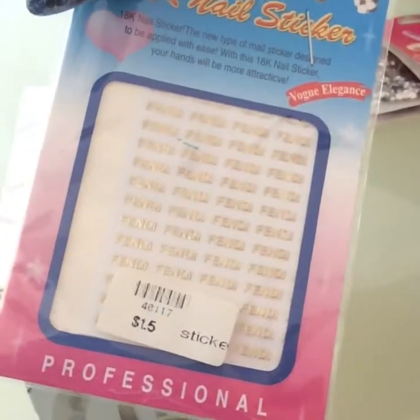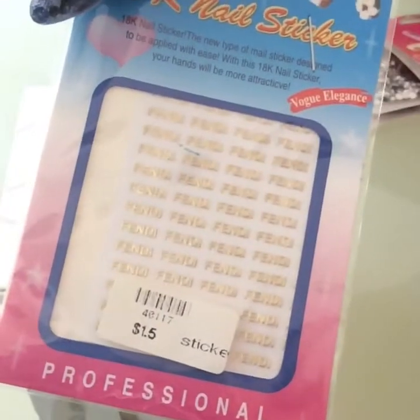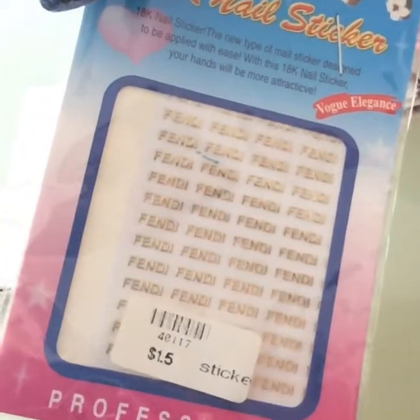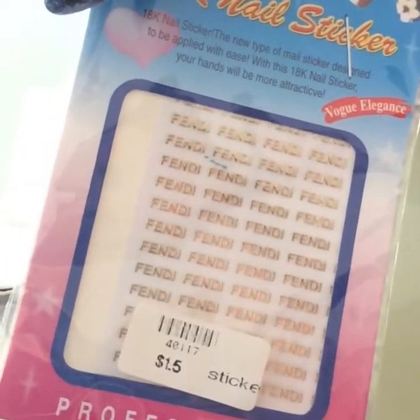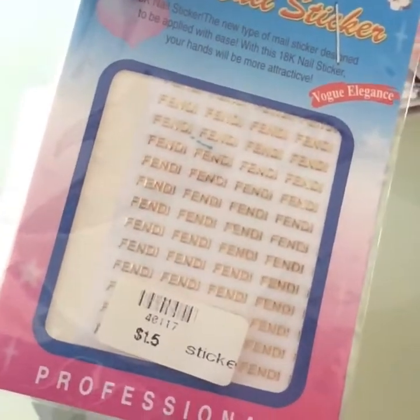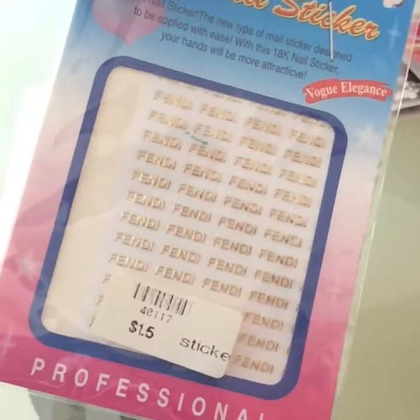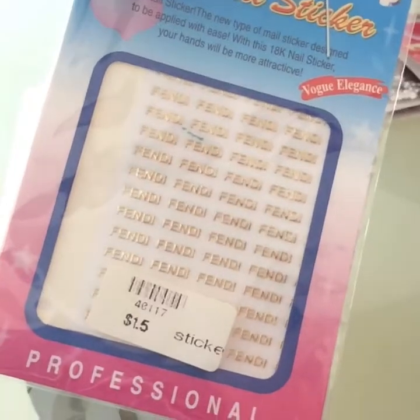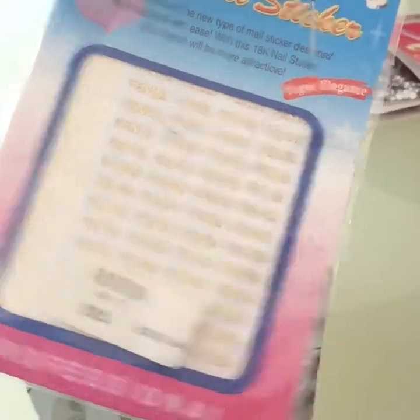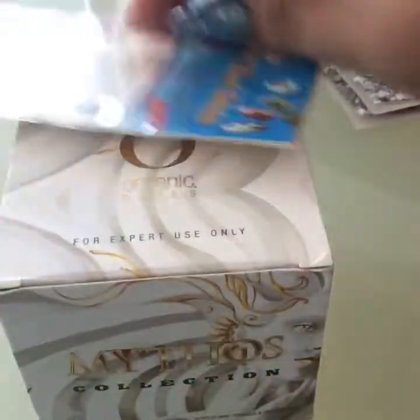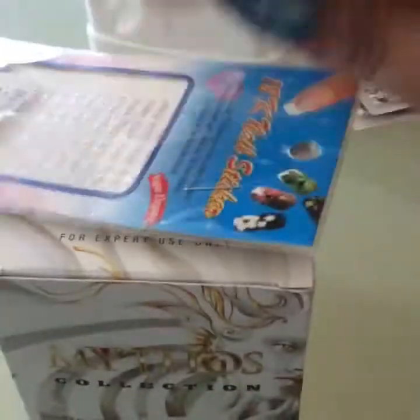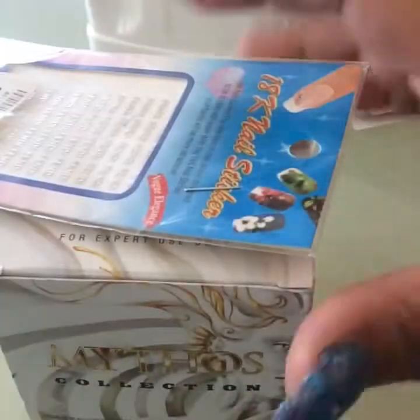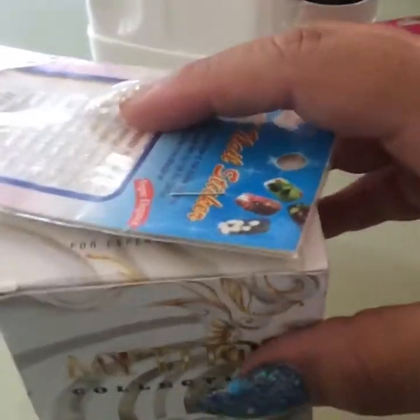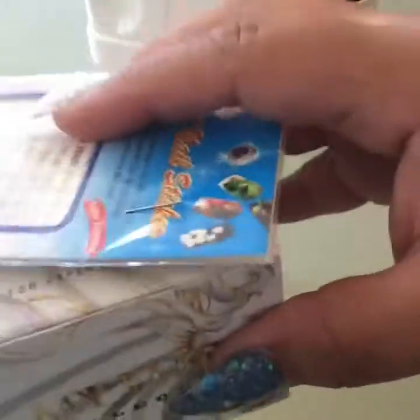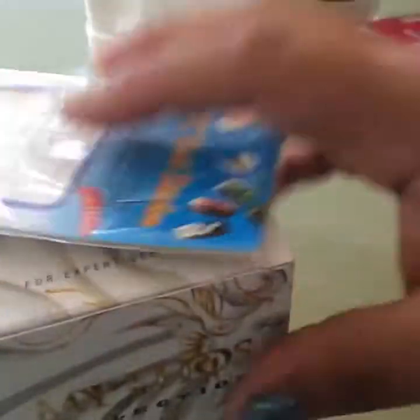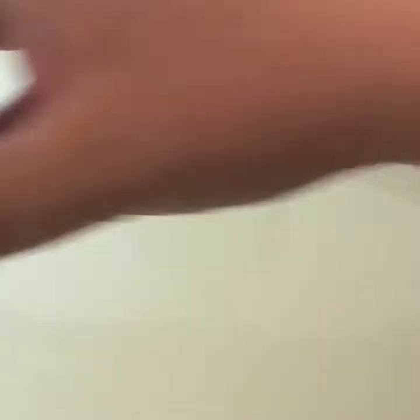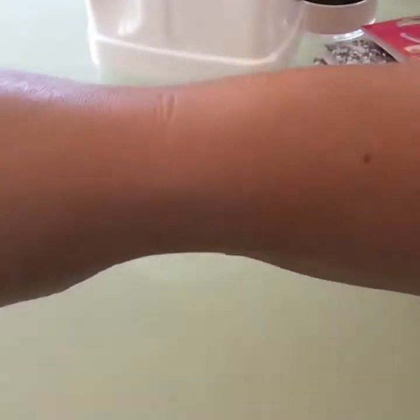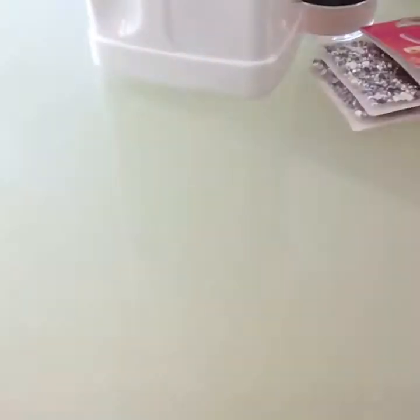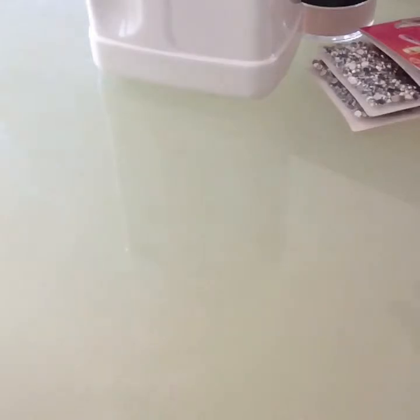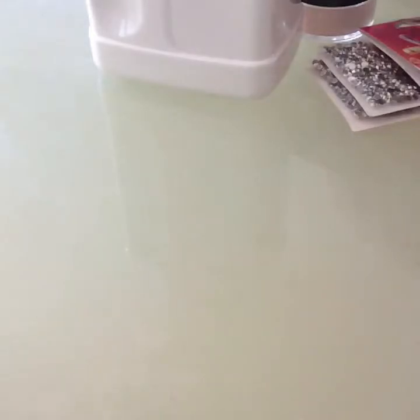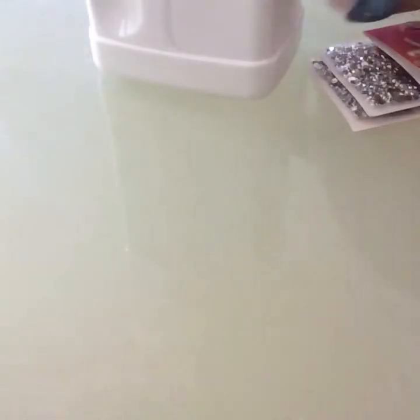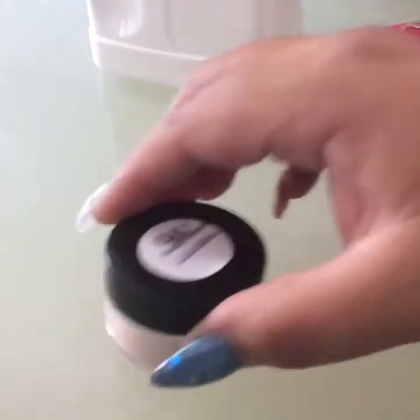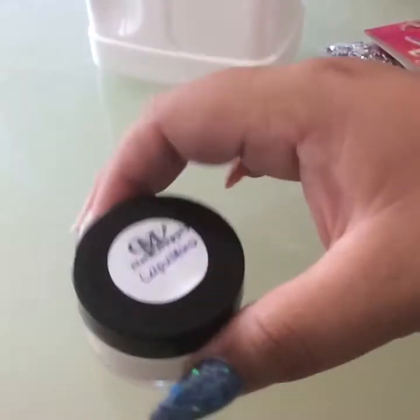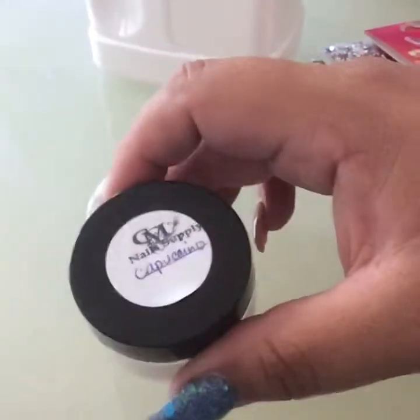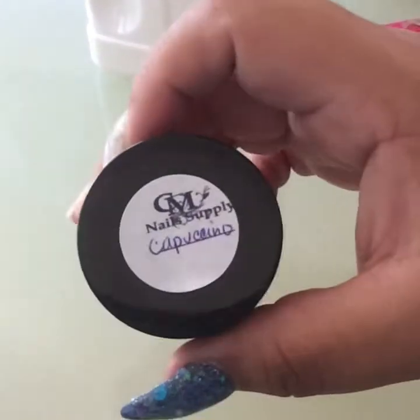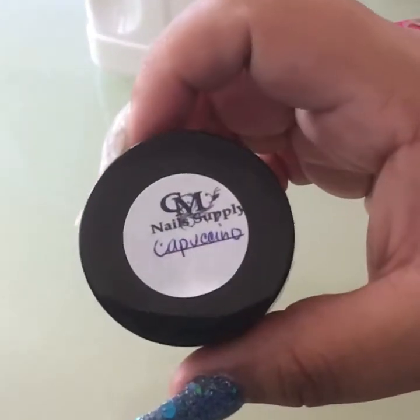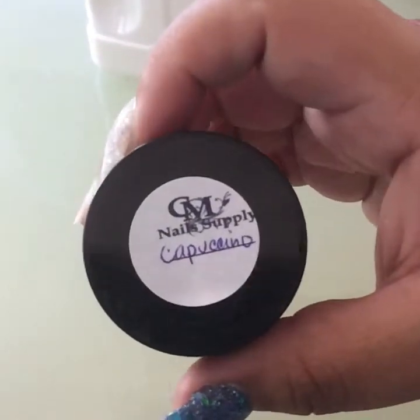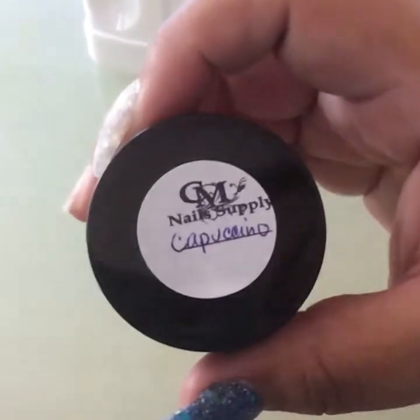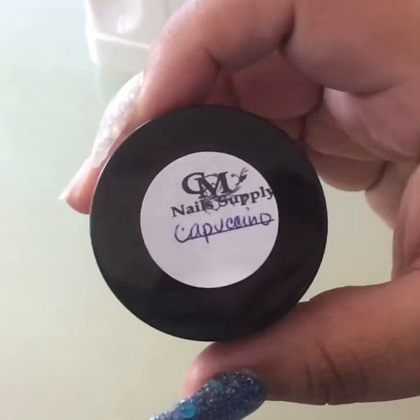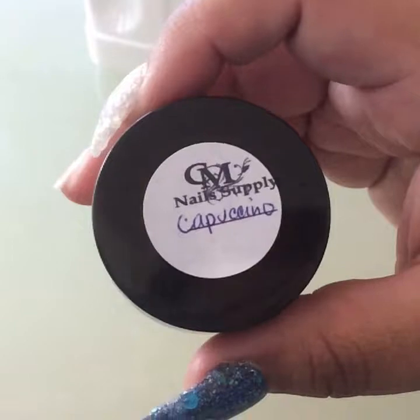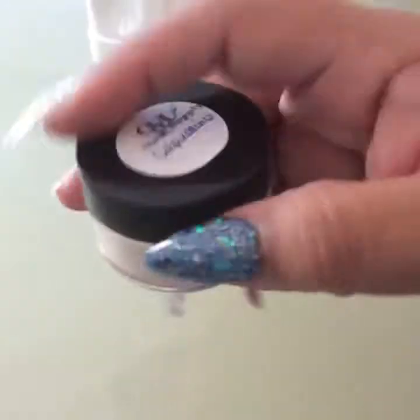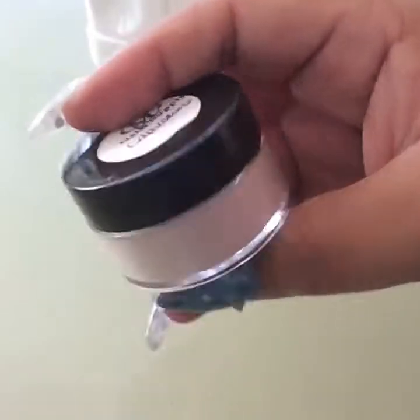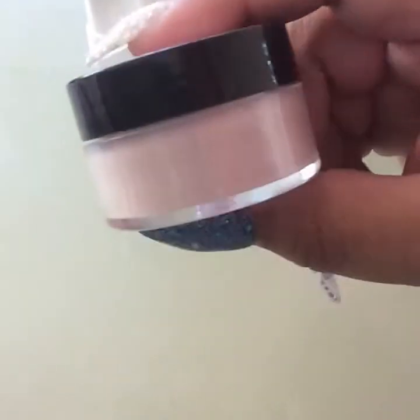The nail decals say Fendi and they sent it as a gift, so that was nice. Then I have a CM Nail Supply haul, which is just two things that I got. I got her cappuccino, which I already had.